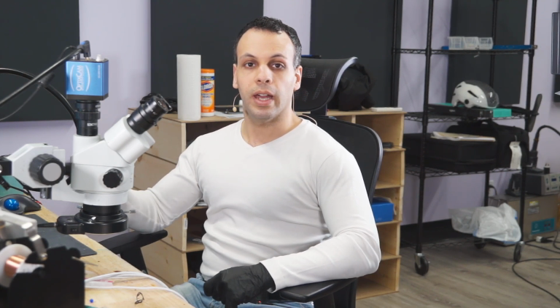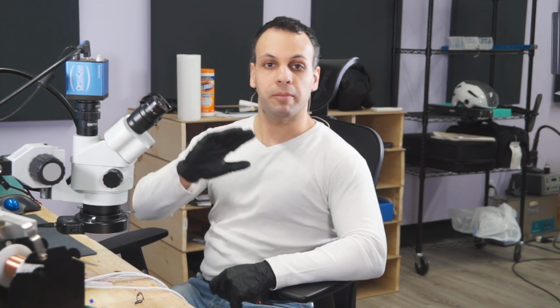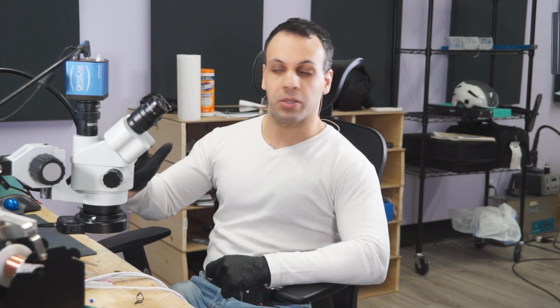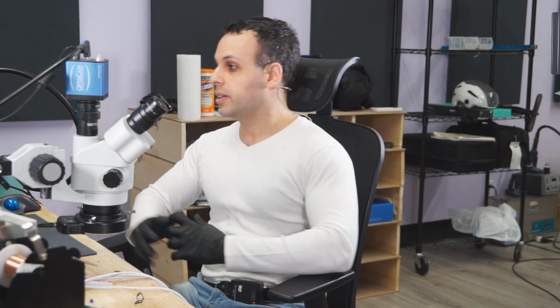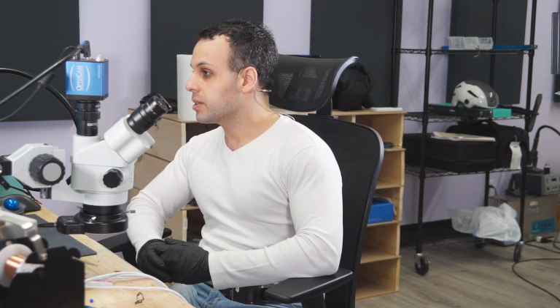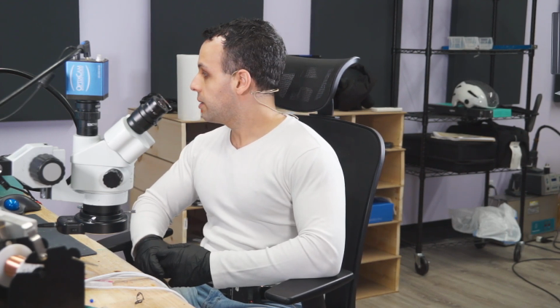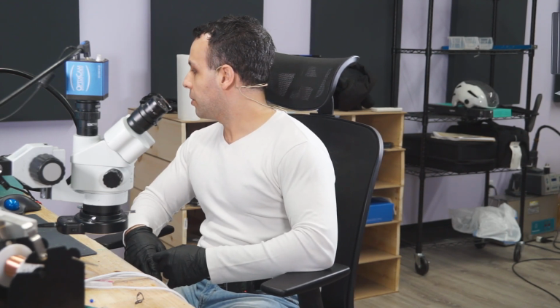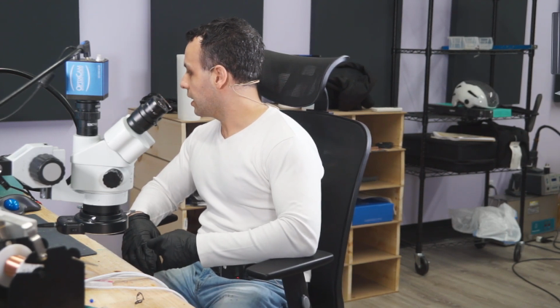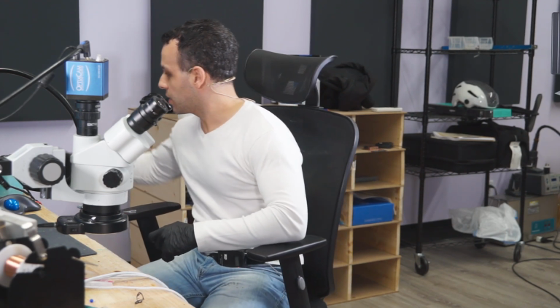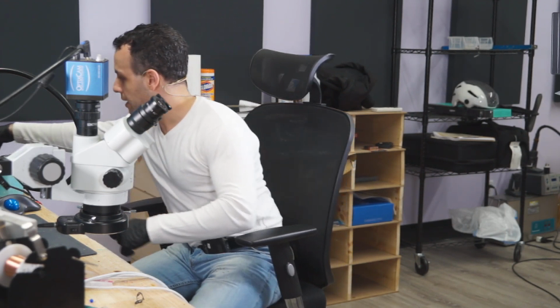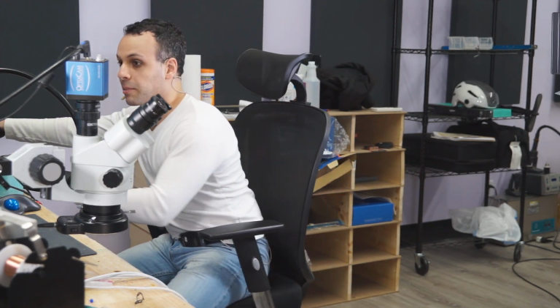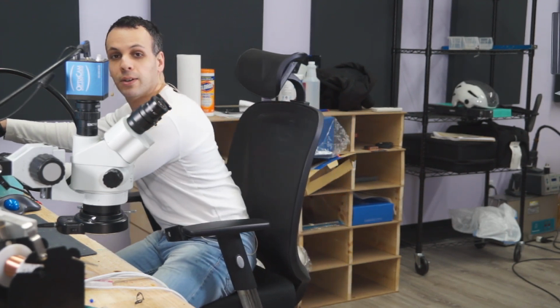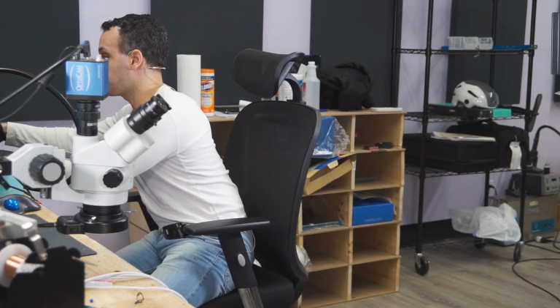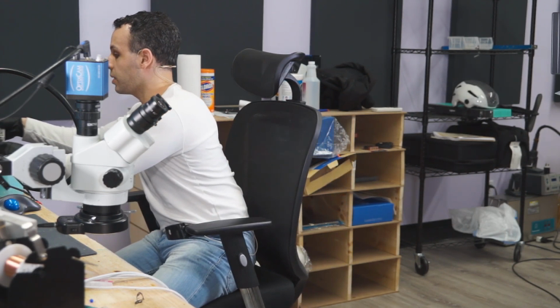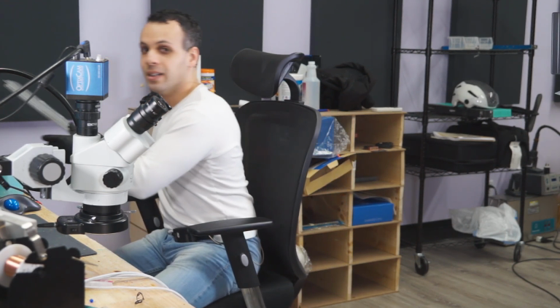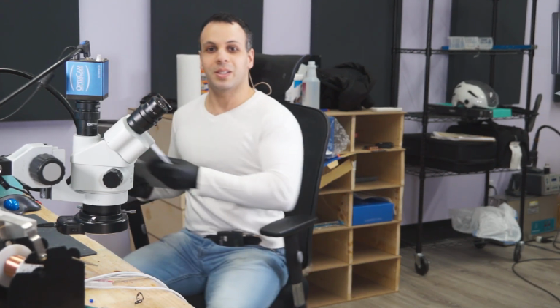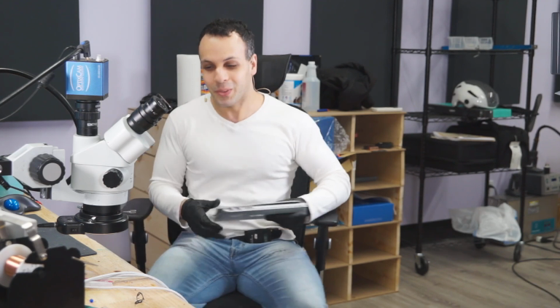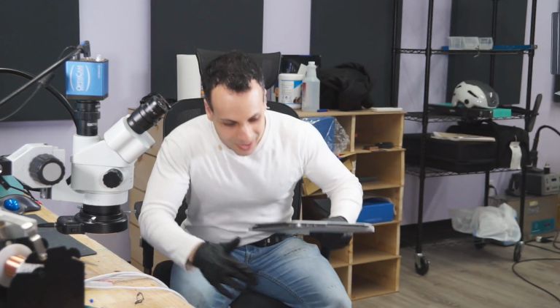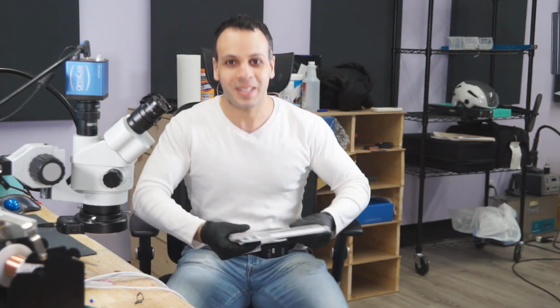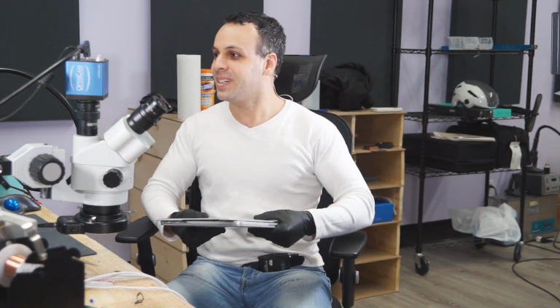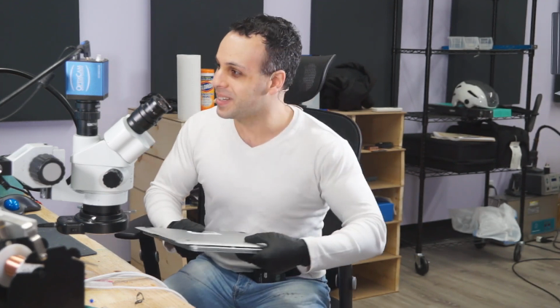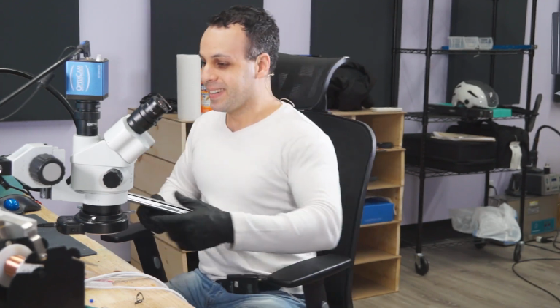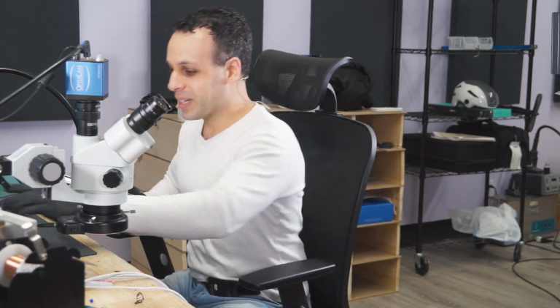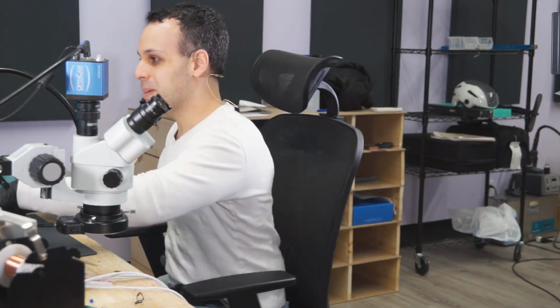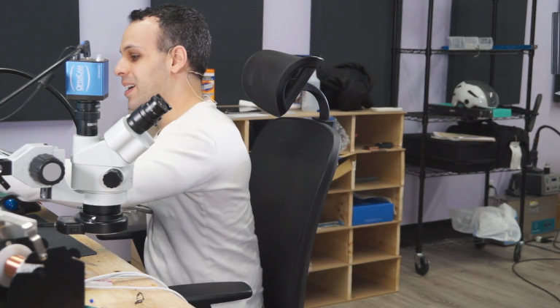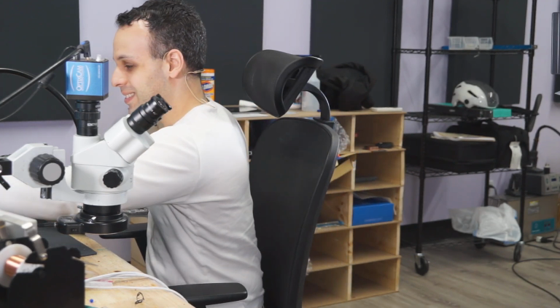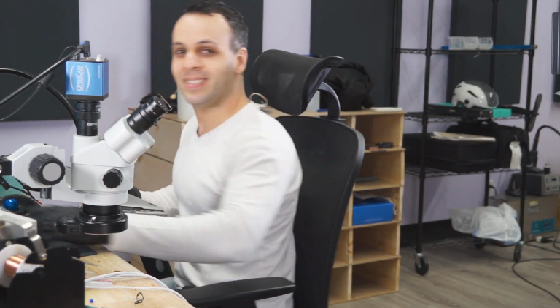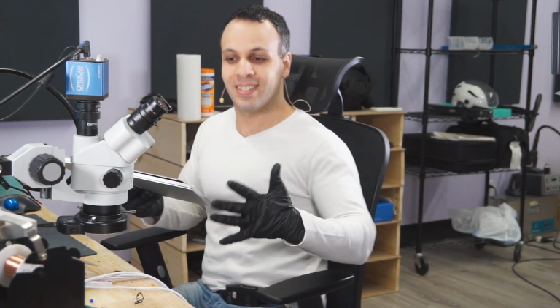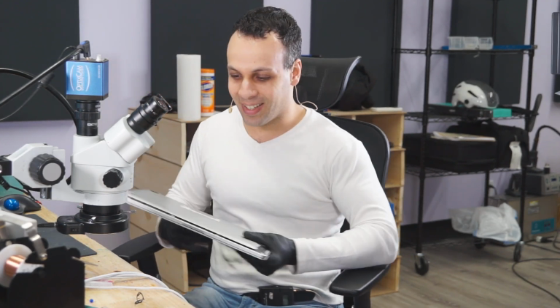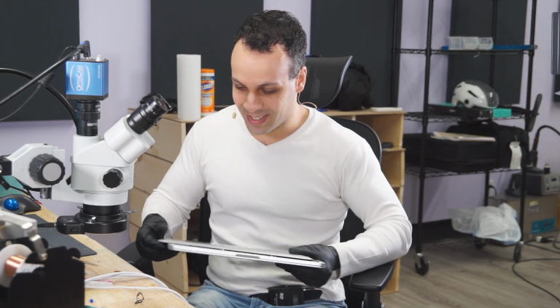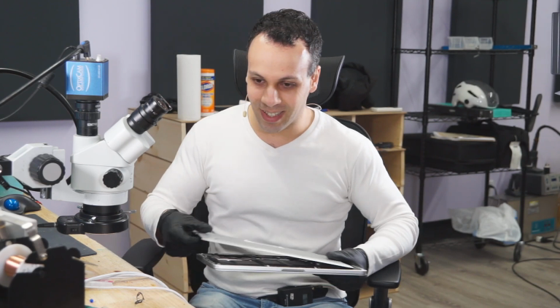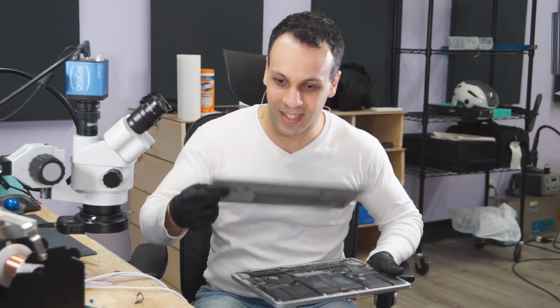Hey, everybody. How's it going? So today we're going to be working on yet another dead MacBook. I know, big surprise, right? You had no idea what I was going to be pulling out. Not any slight guess.